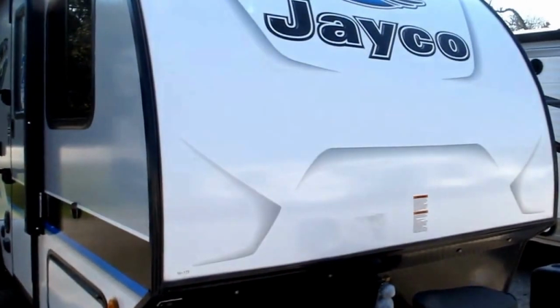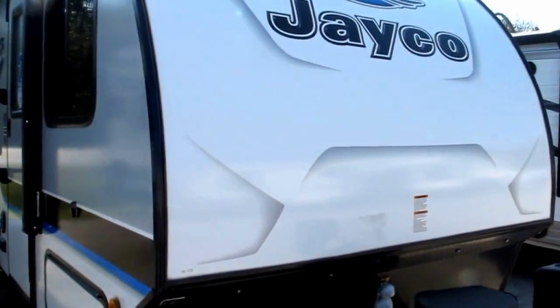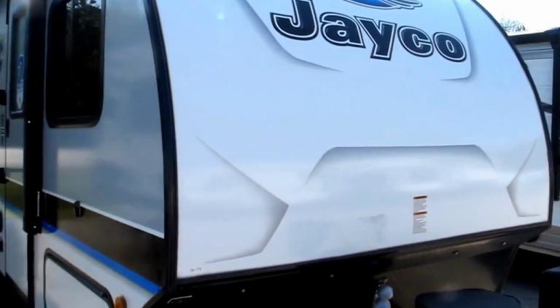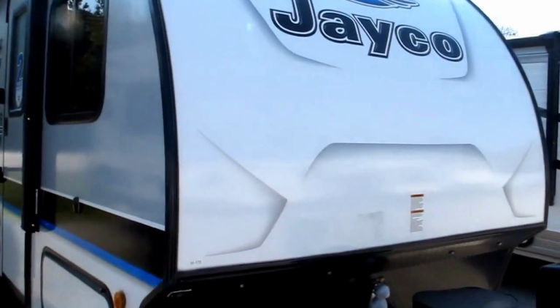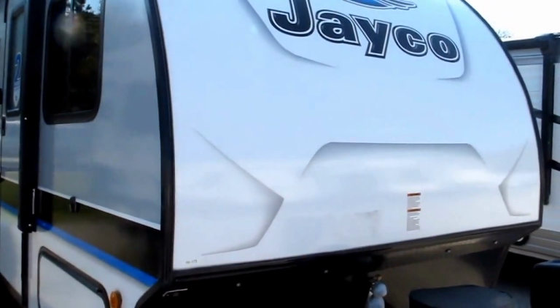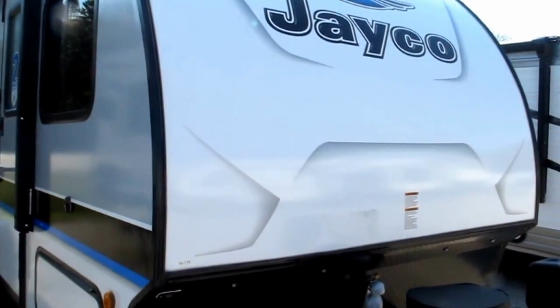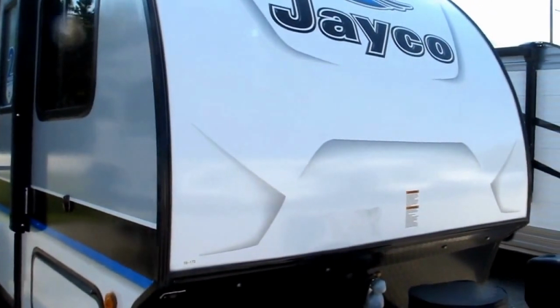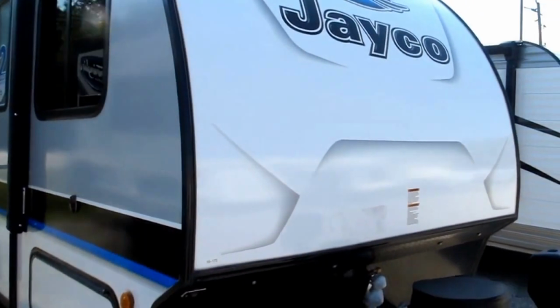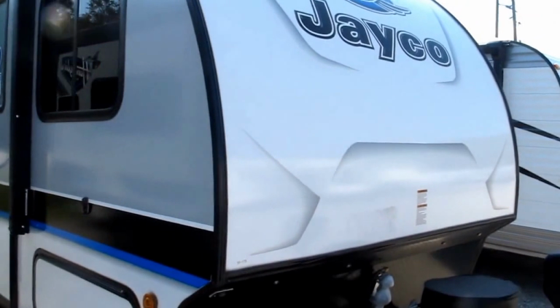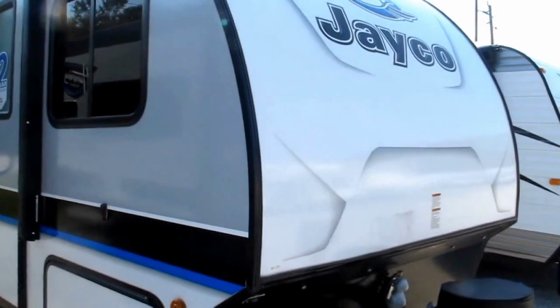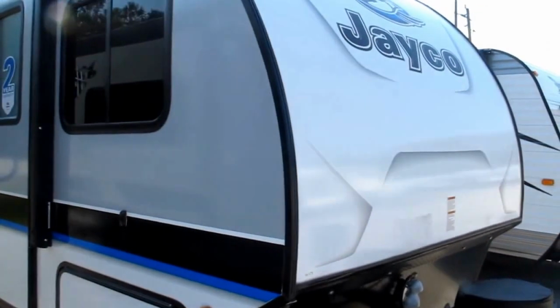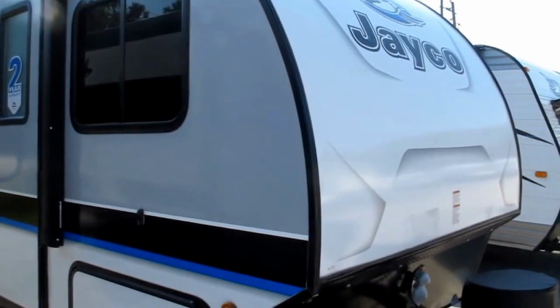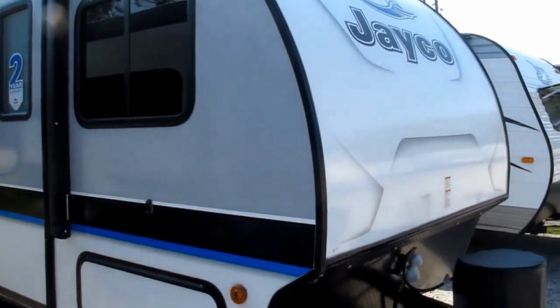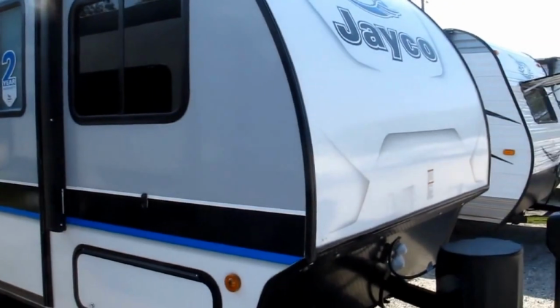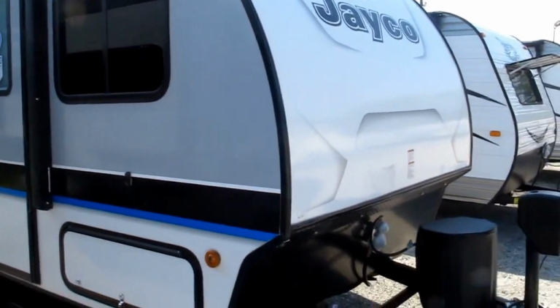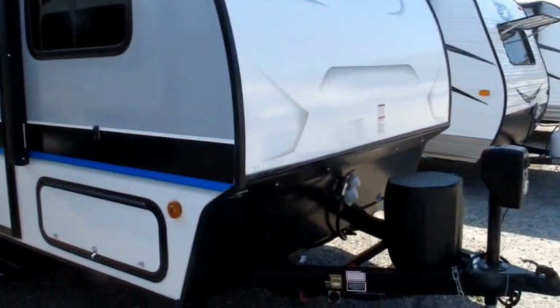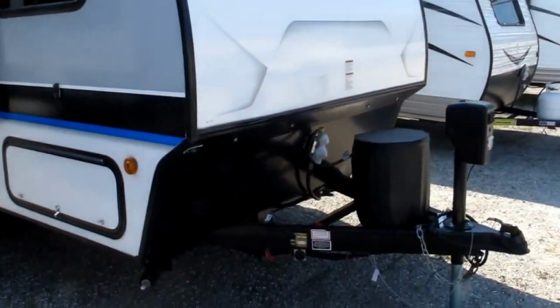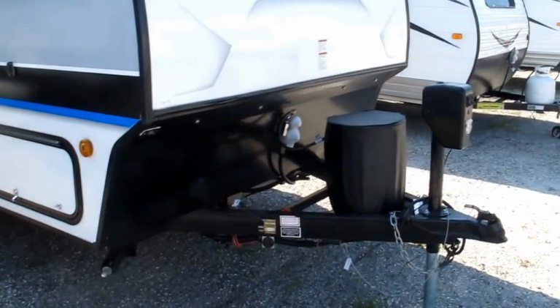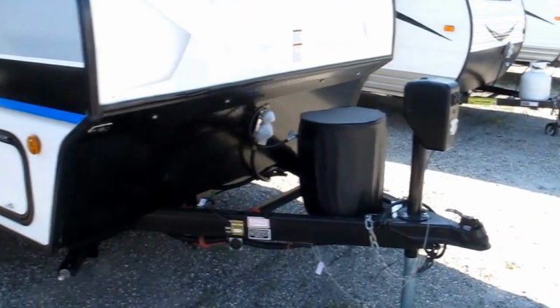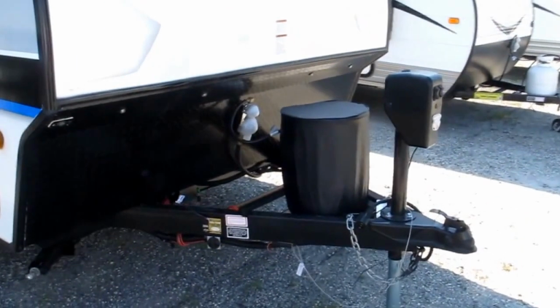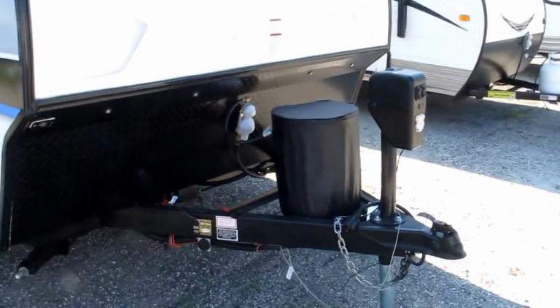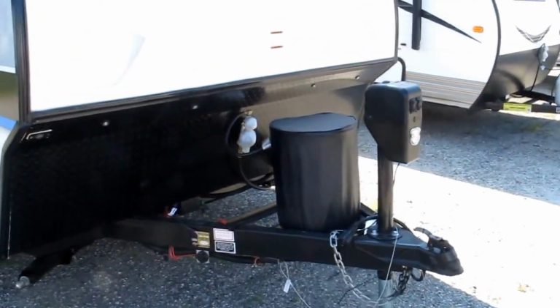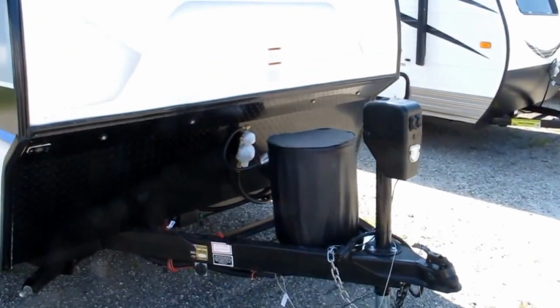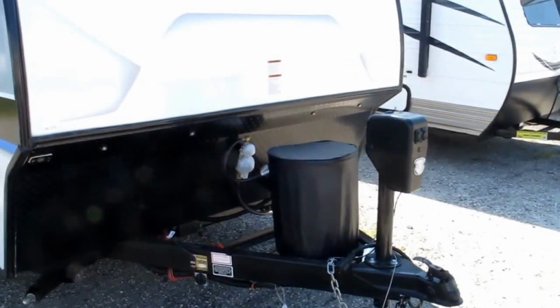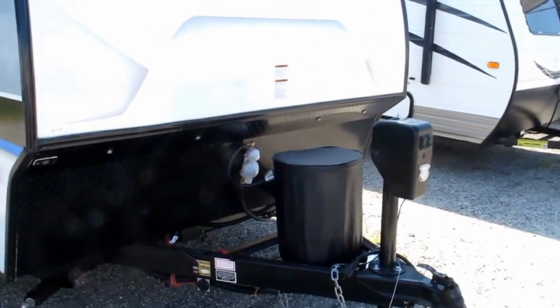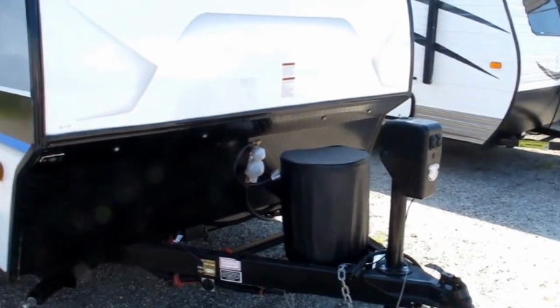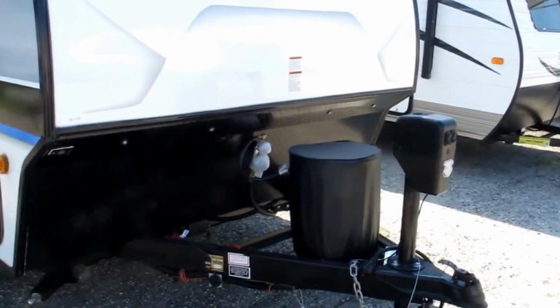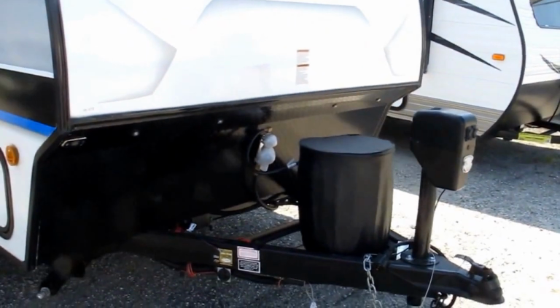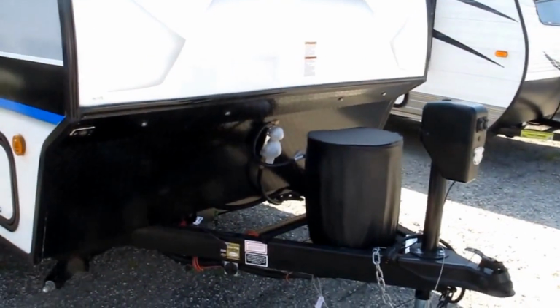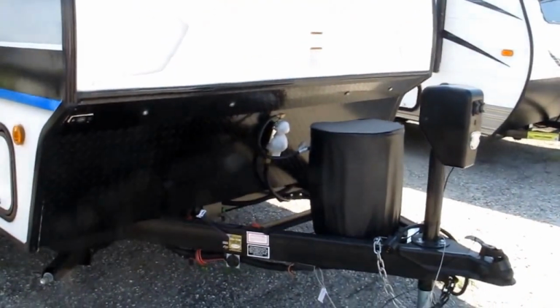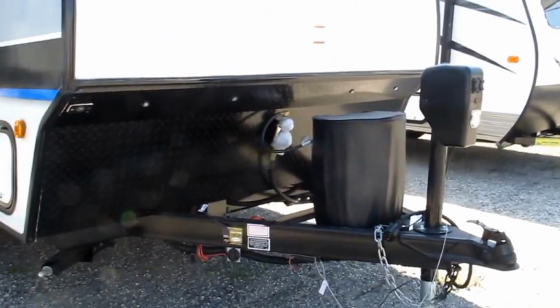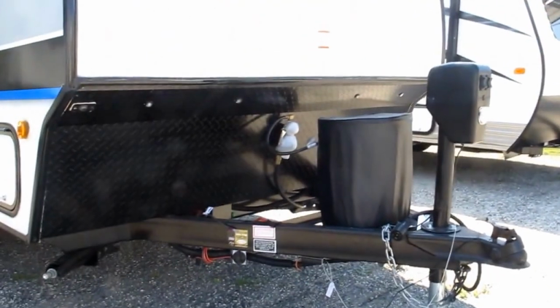2017 Jayco Hummingbird, stock number 16-173, this is a model 17FD. The camper is equipped with a lighted powered tongue jack and it's got the integrated A-frame.